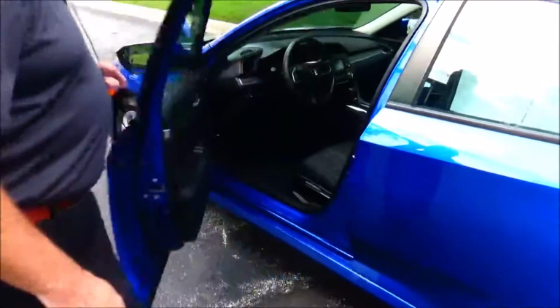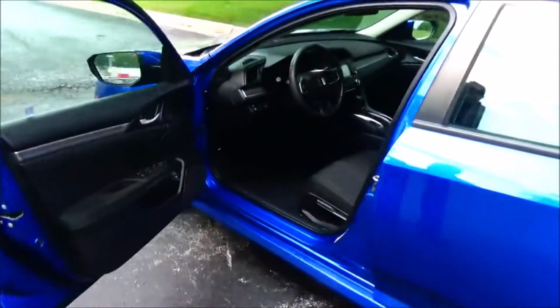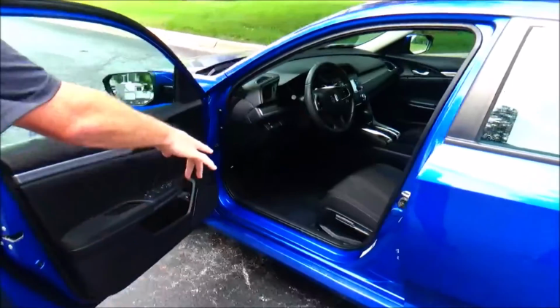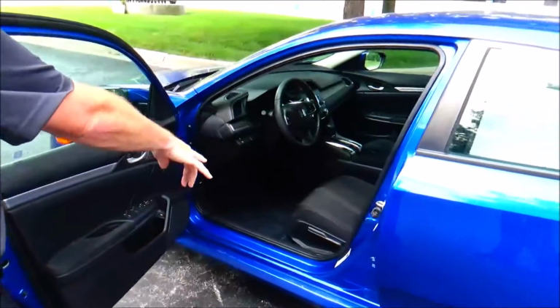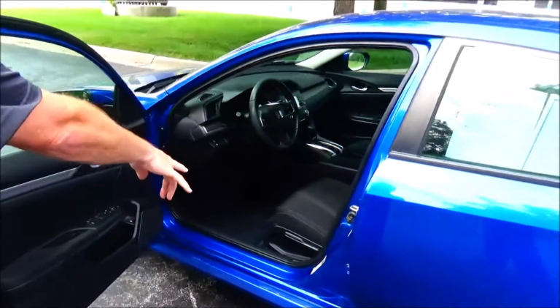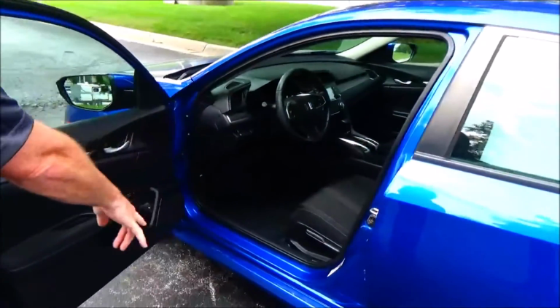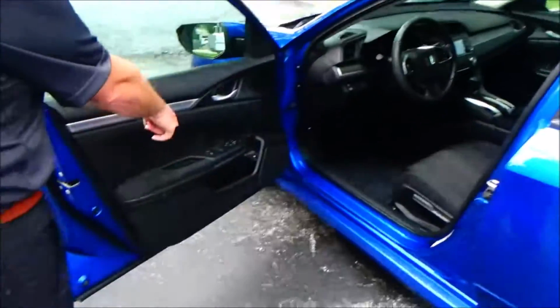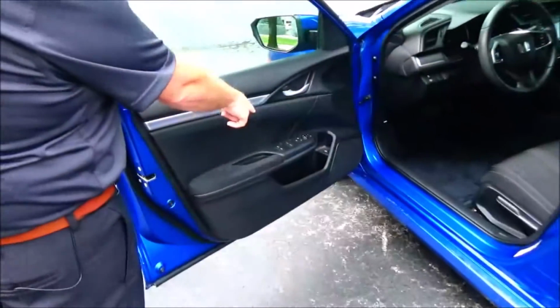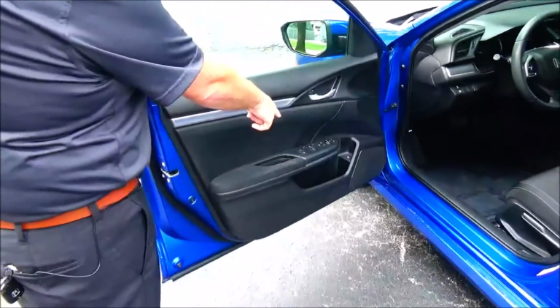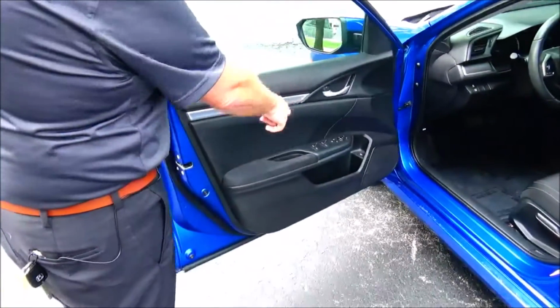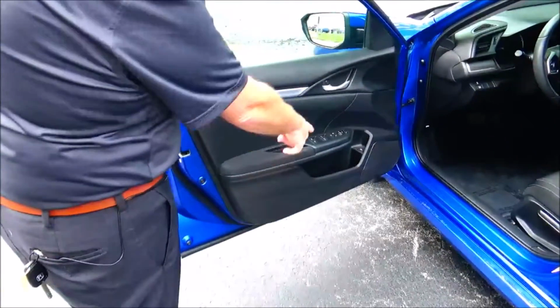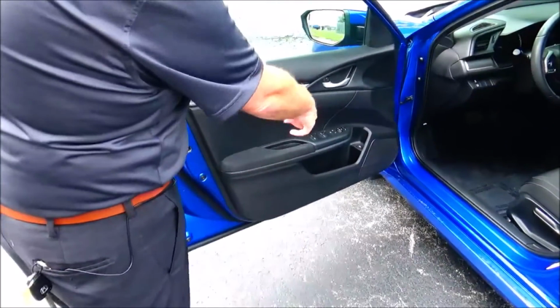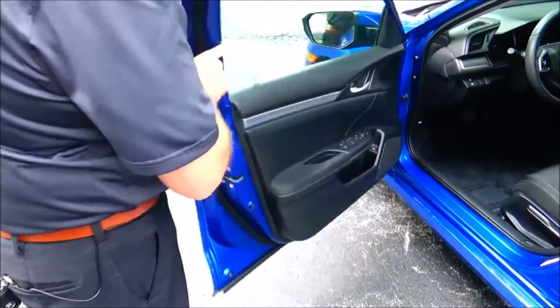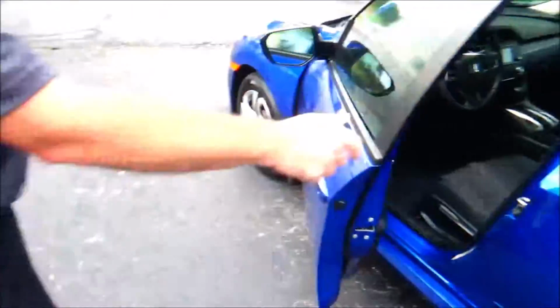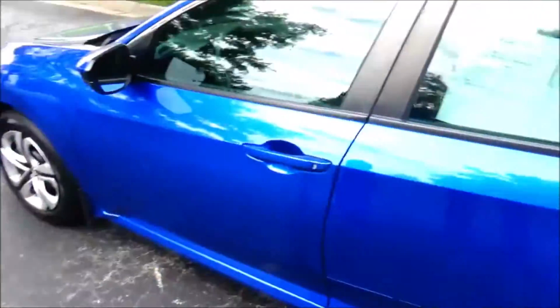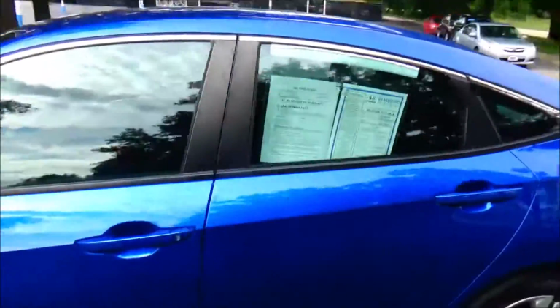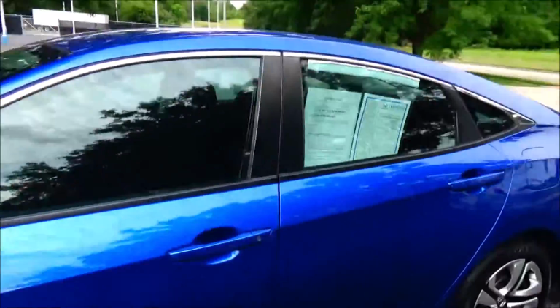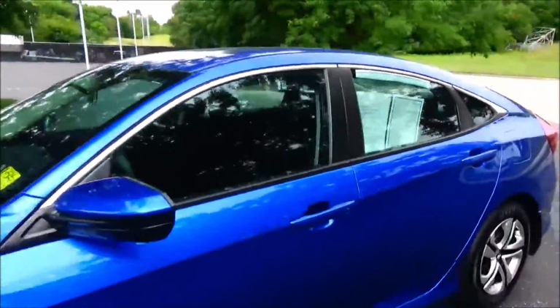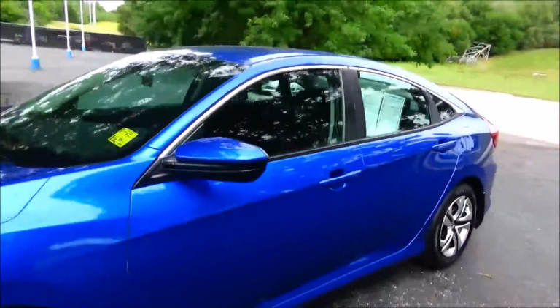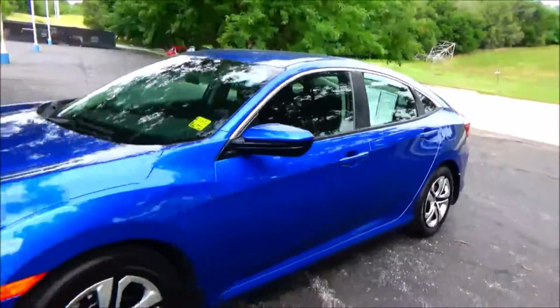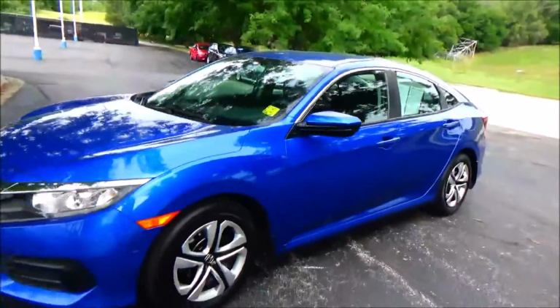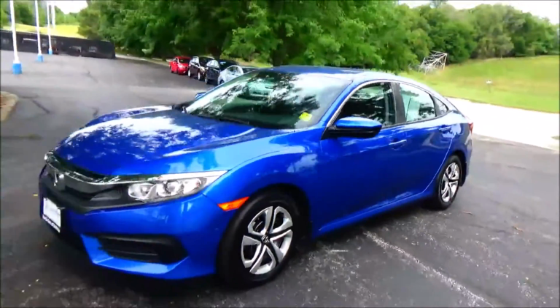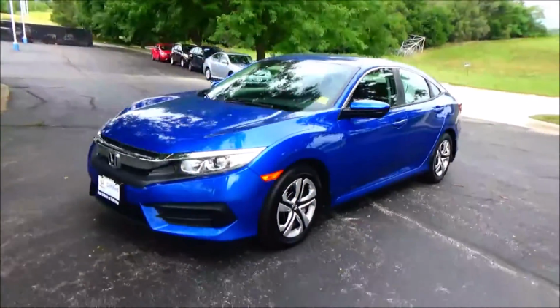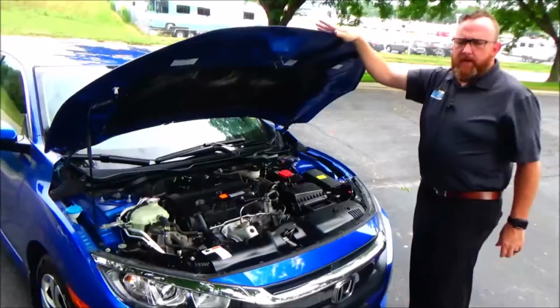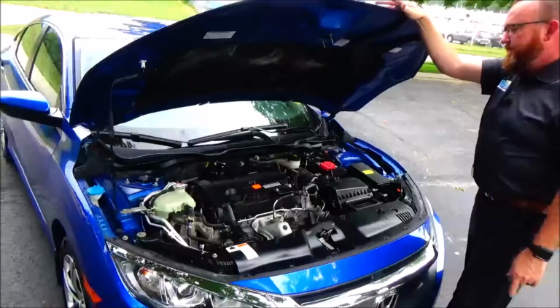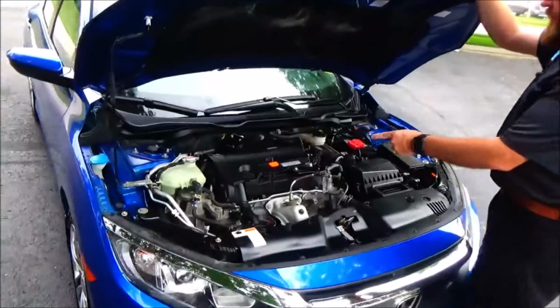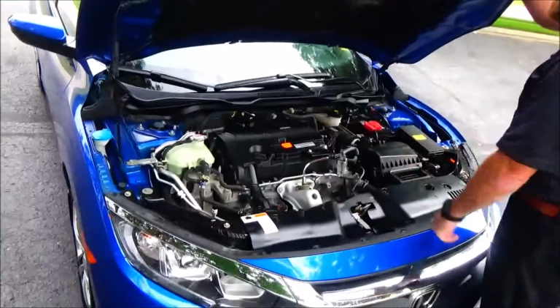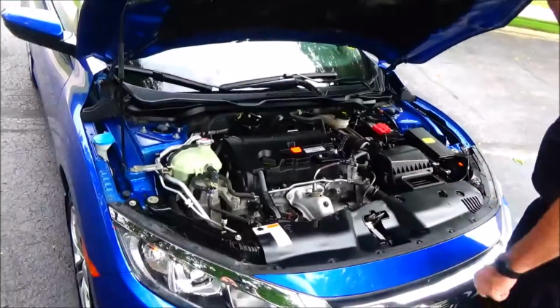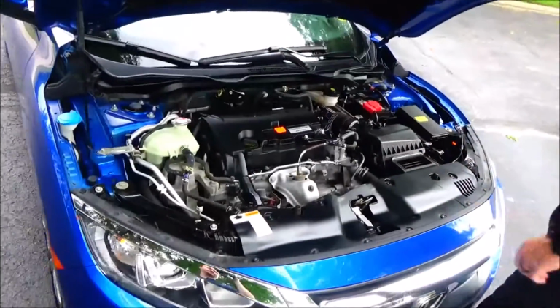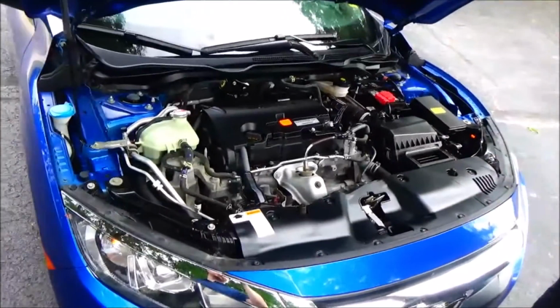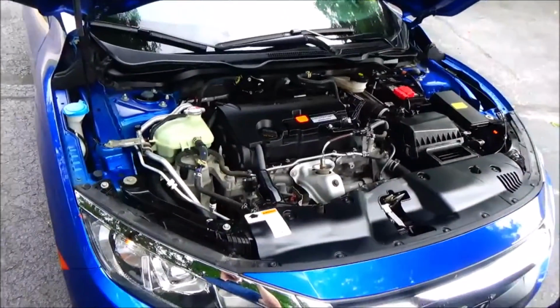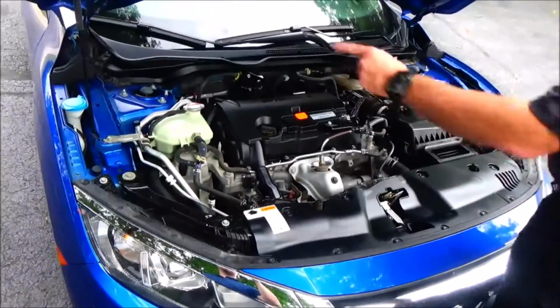Inside, the driver seat features manual adjustment including height adjustment. You also get power windows, power locks, power mirrors, cupholders, and door storage. The mechanical inspection sheet is also included. Under the hood, we have the 2.0 Earth Dream VTEC four-cylinder motor. This Civic is front-wheel drive.